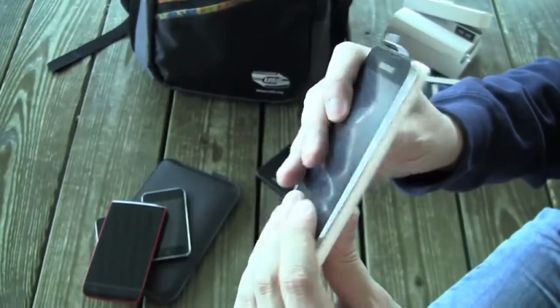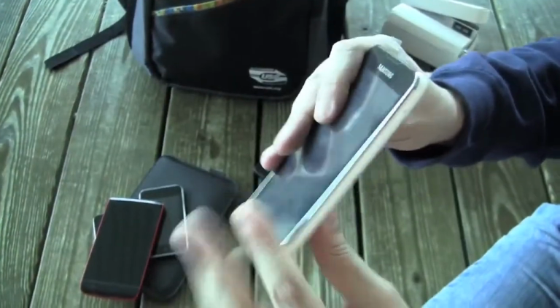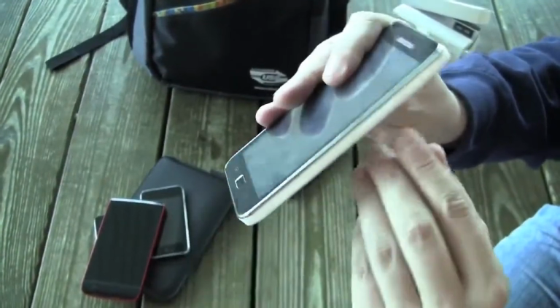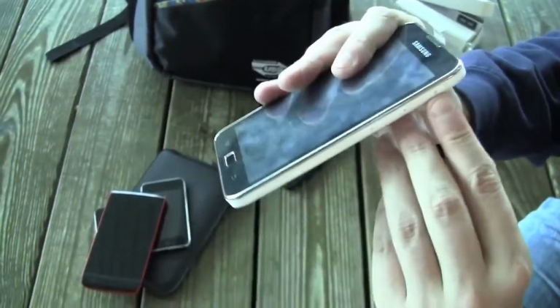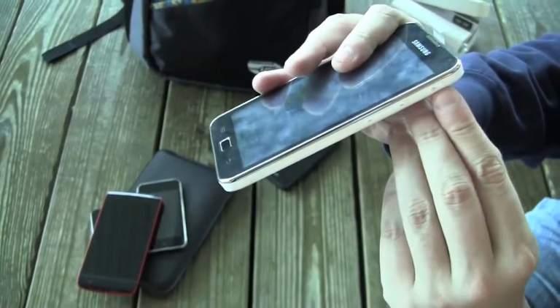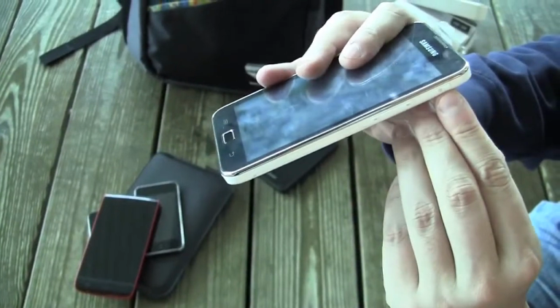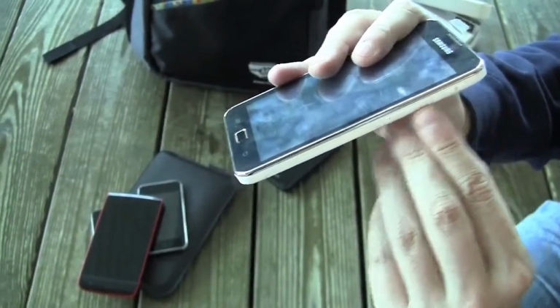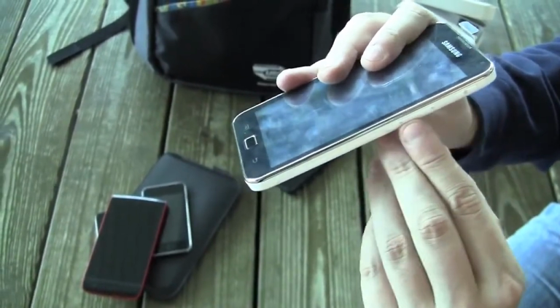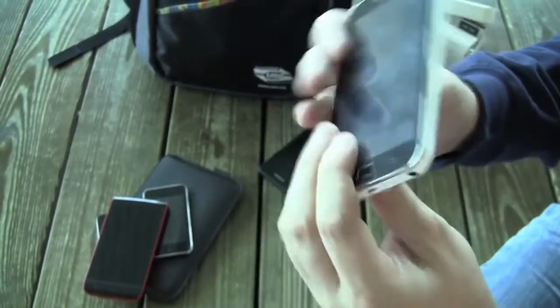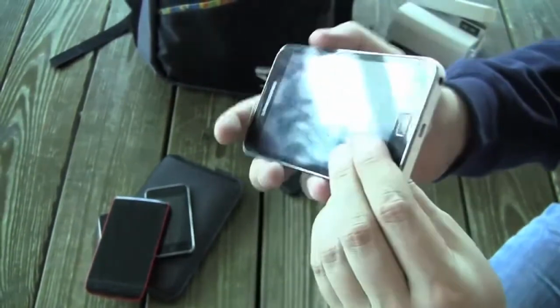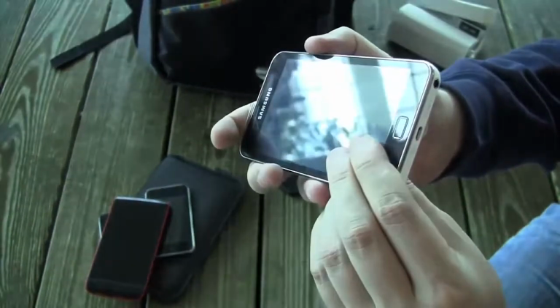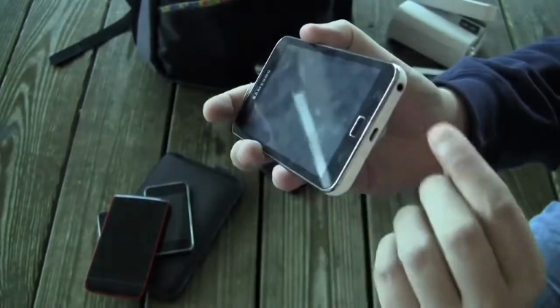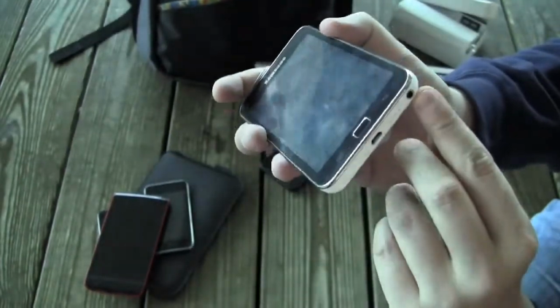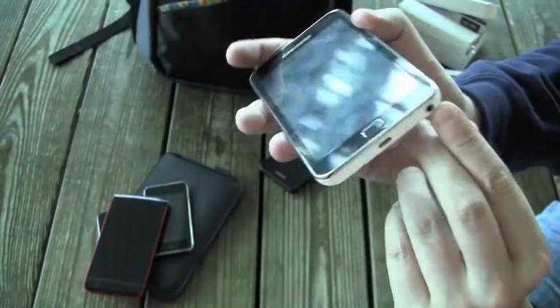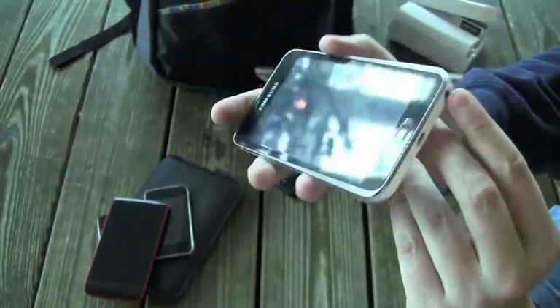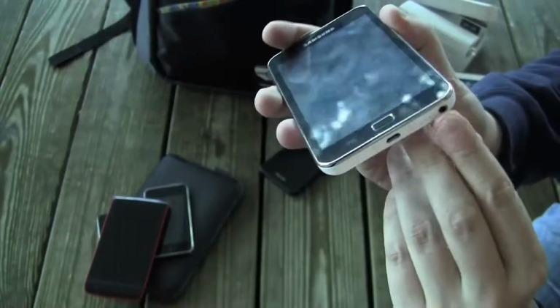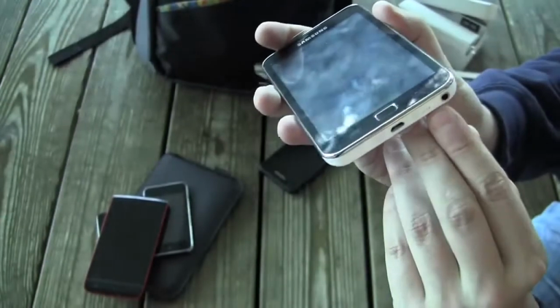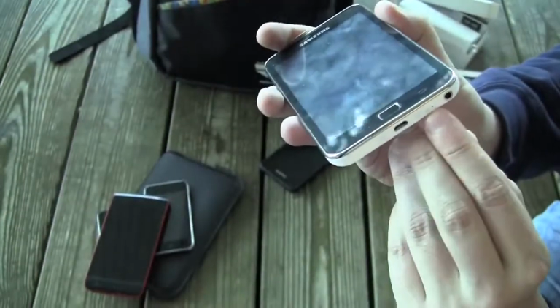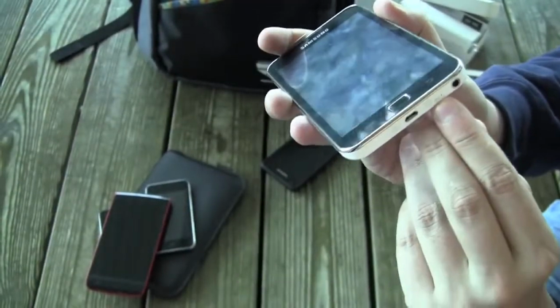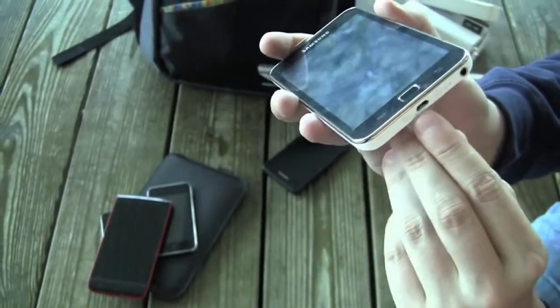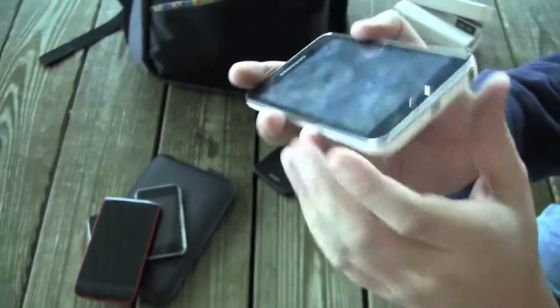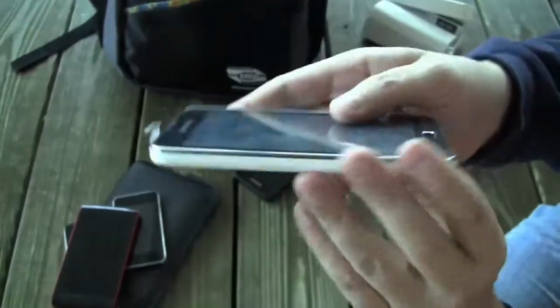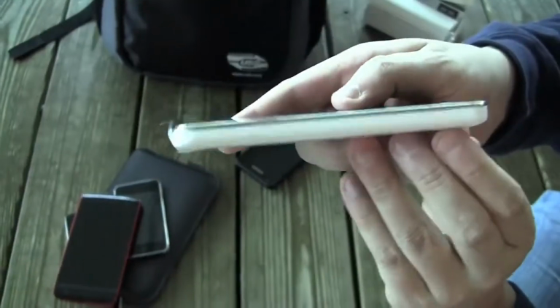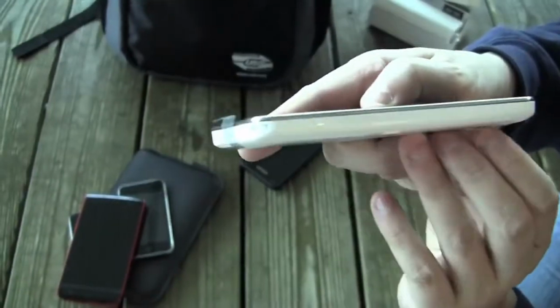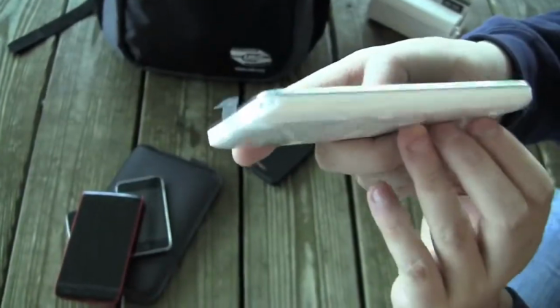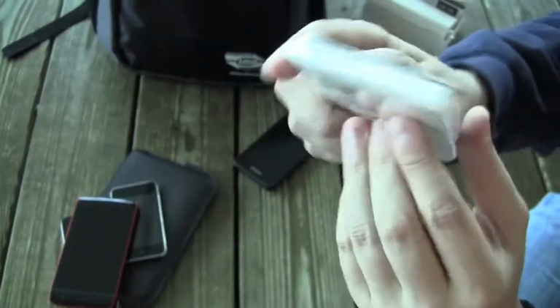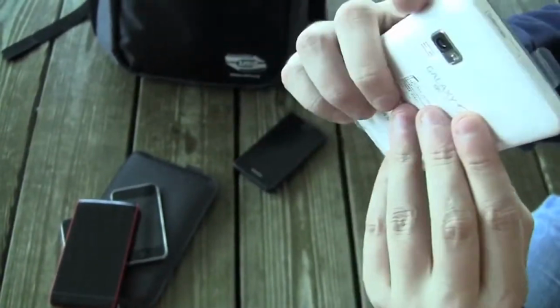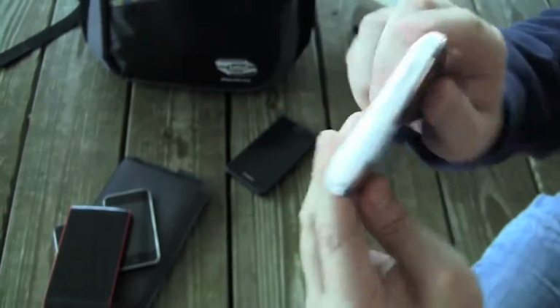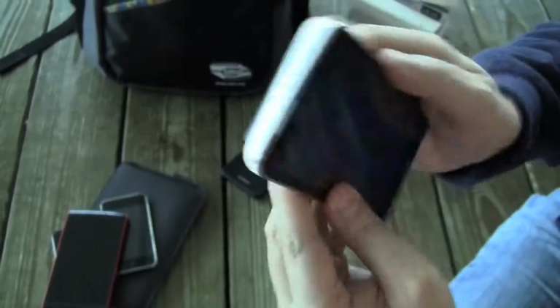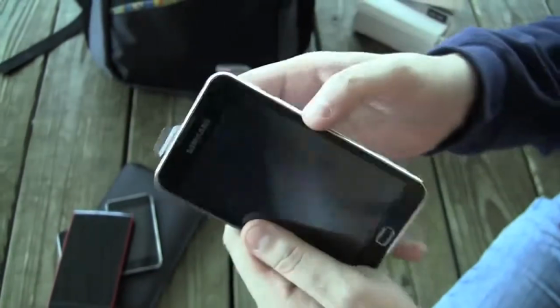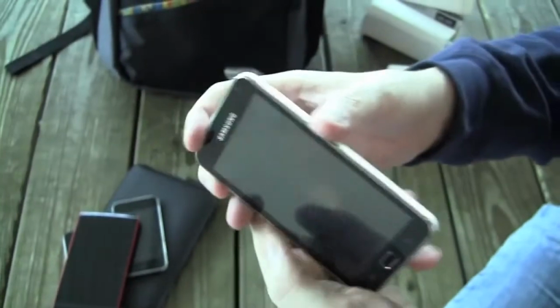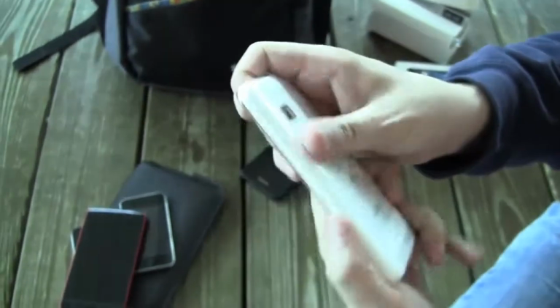Let's take a quick look around the device. So here we have the power button, there's a volume control and a jack for your headset, there's a microphone, and there's a micro USB connector — that's about it.